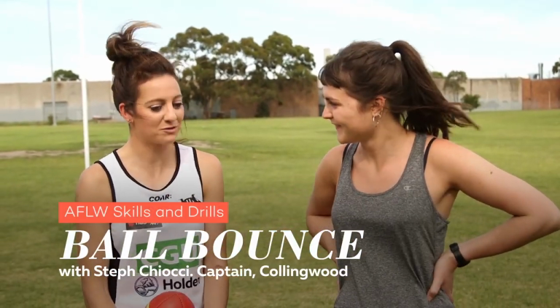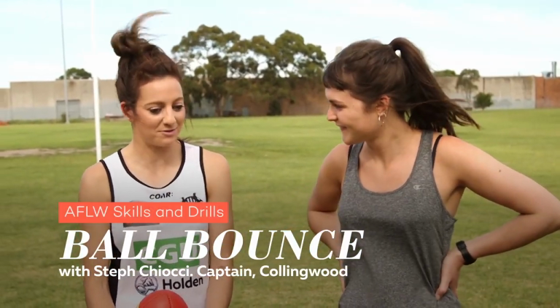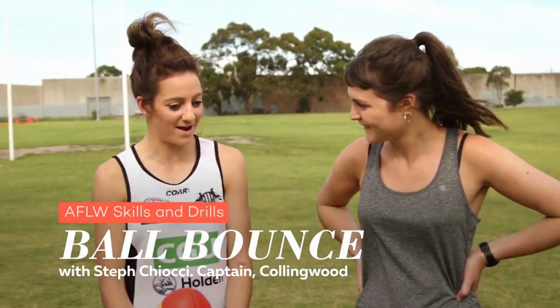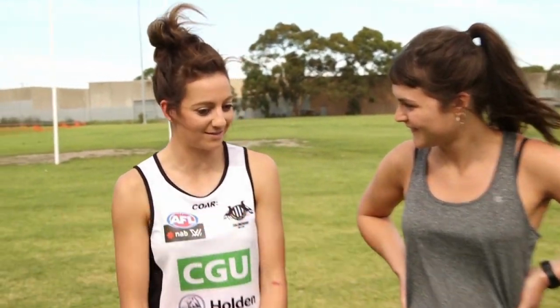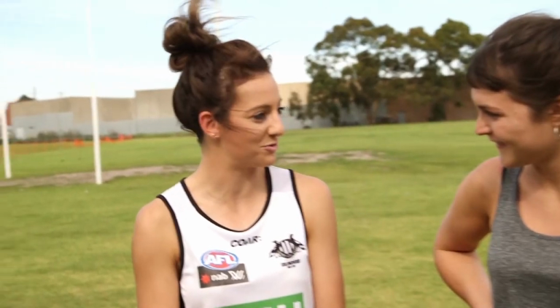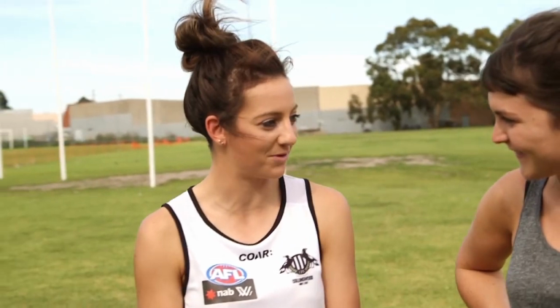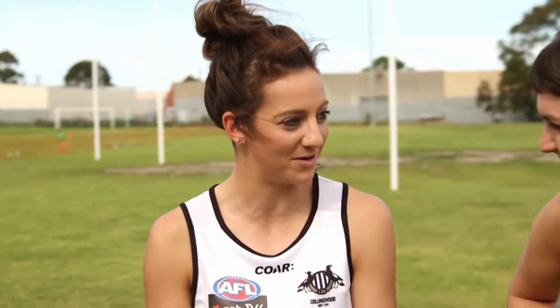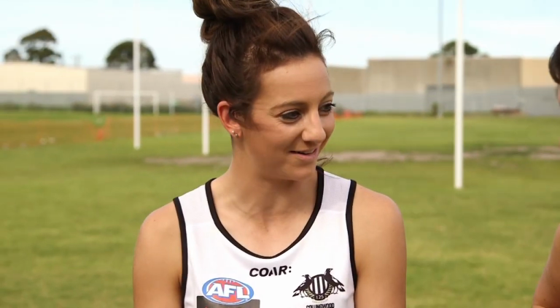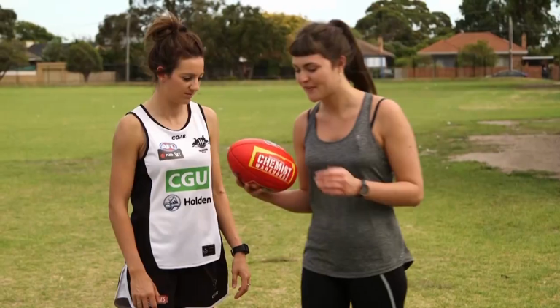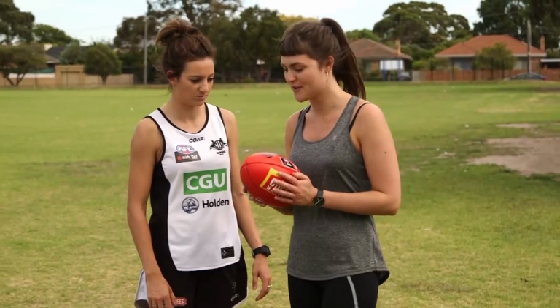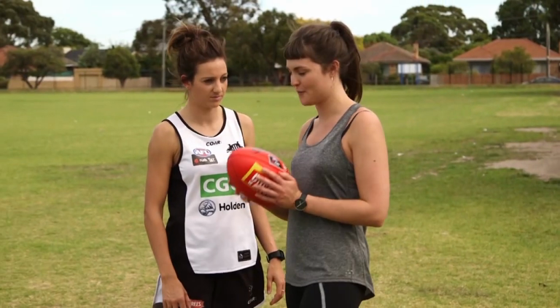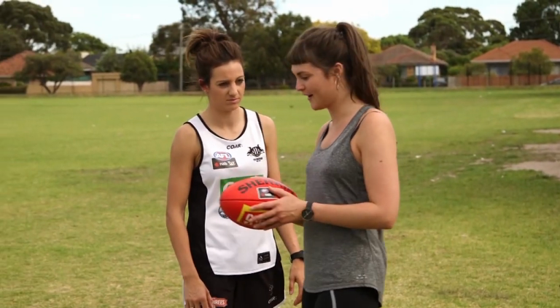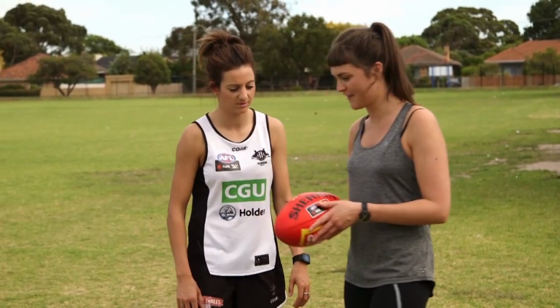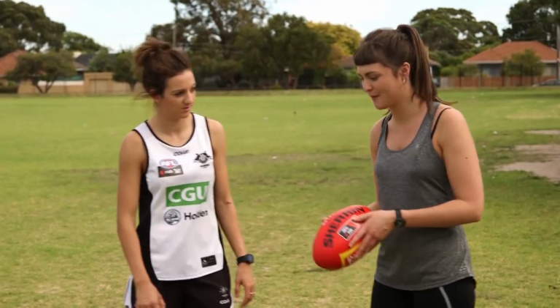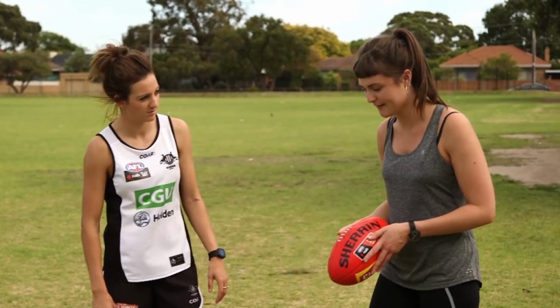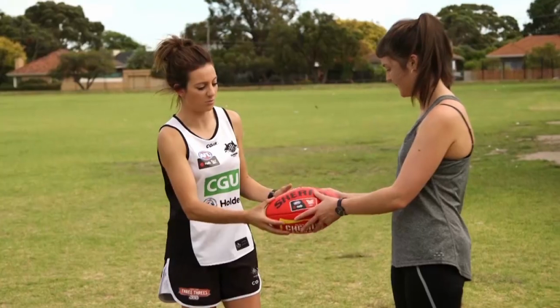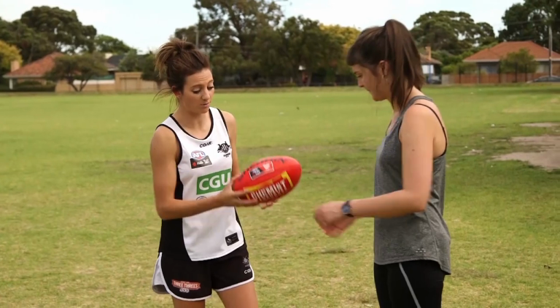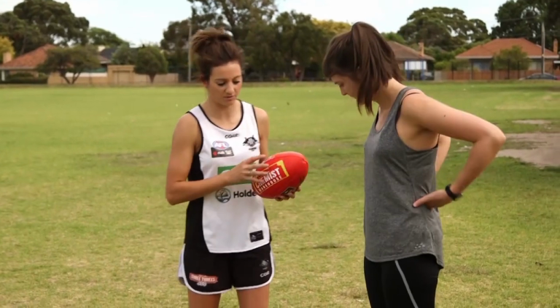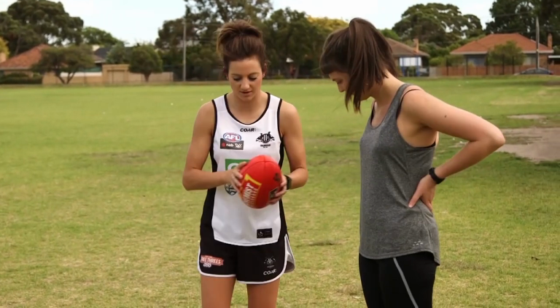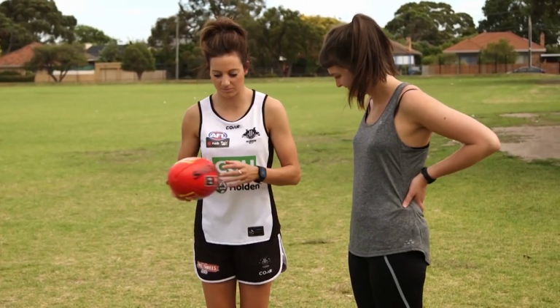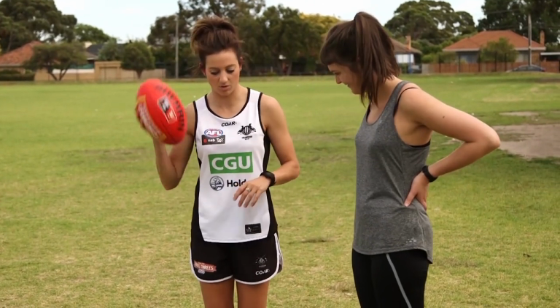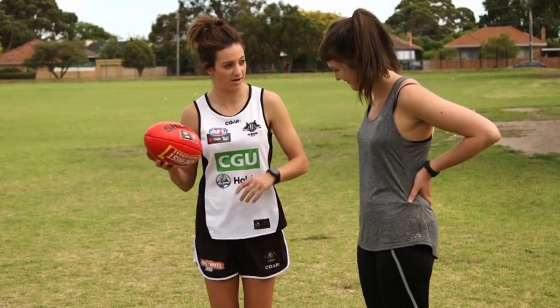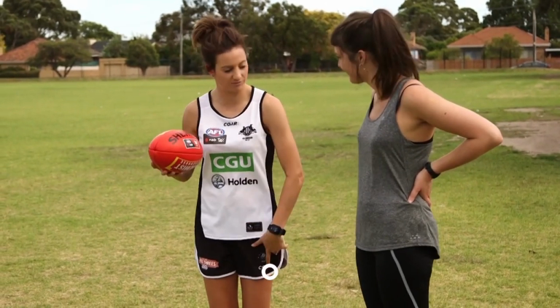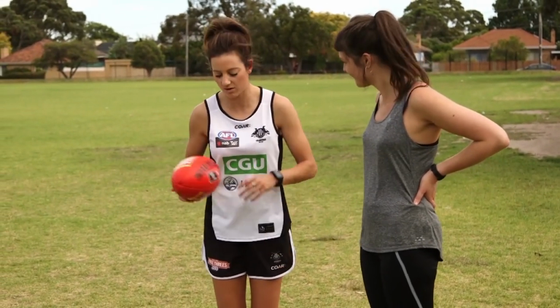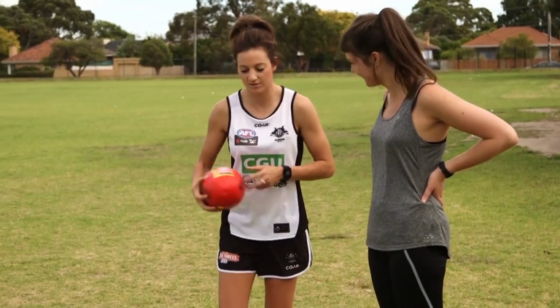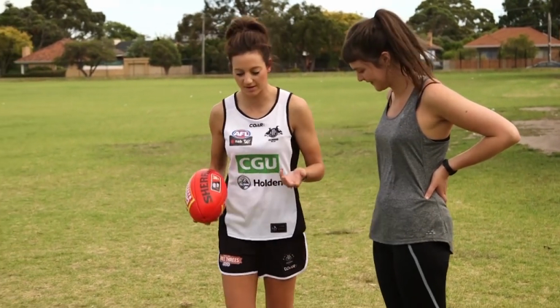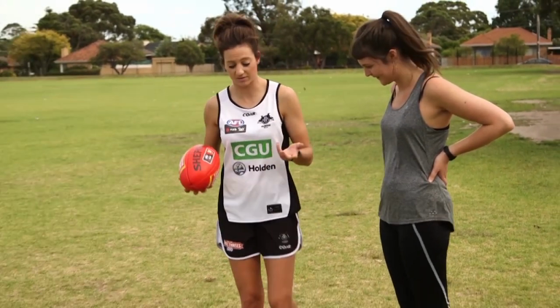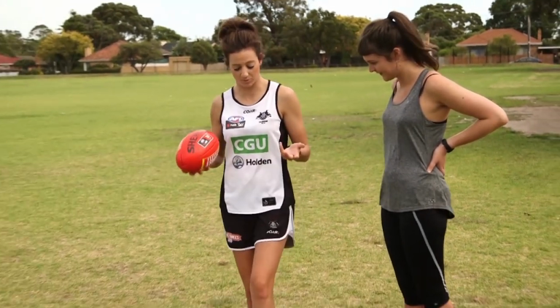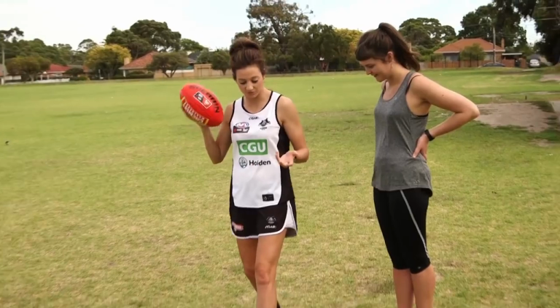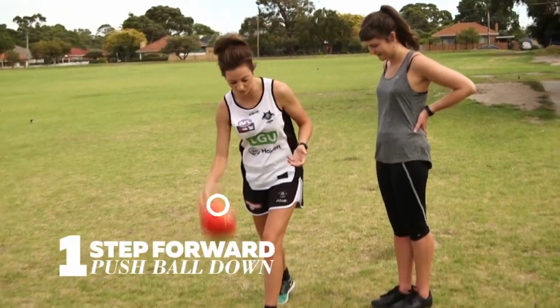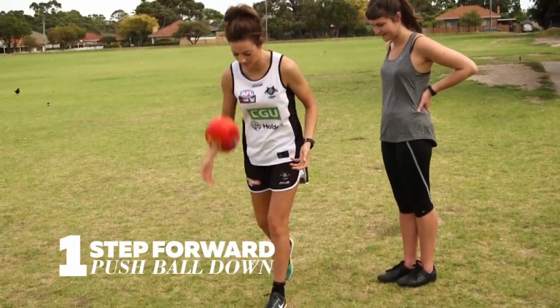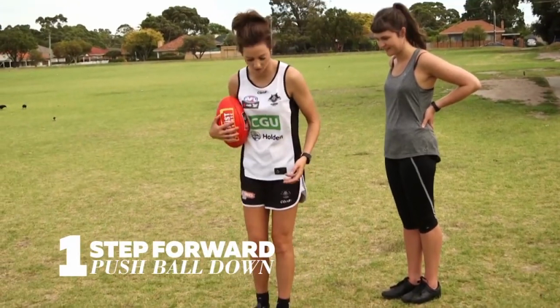I think we'll start with the bounce. It's a little bit tricky, but I think you'll be okay at it. So we're going to try it at a walk first, before we run. So what I would do, obviously, sticking with the whole right hand, left foot forward. So every time you take a step forward with your left, you're pushing the ball down with your right.